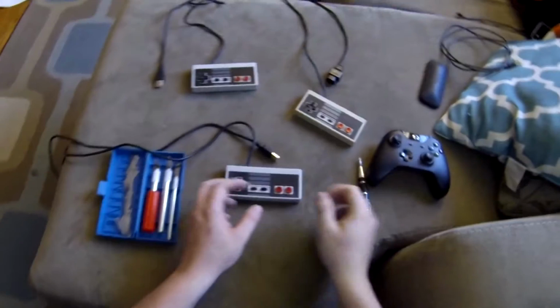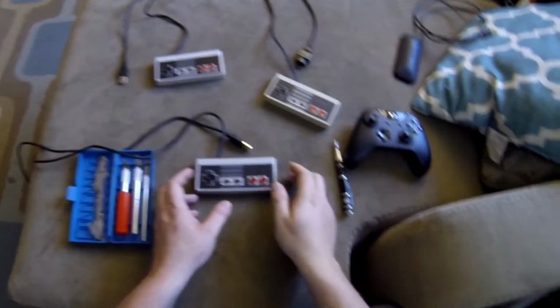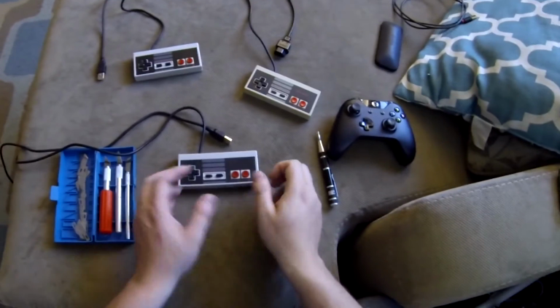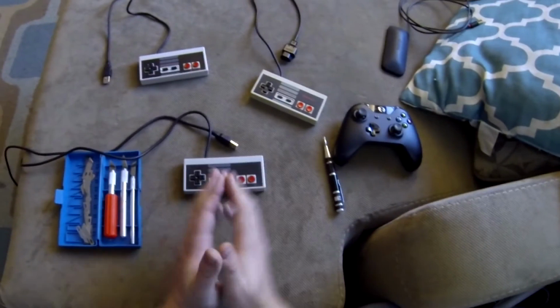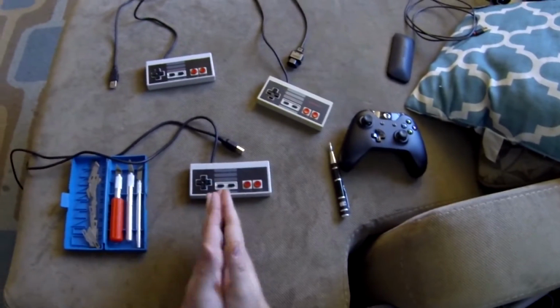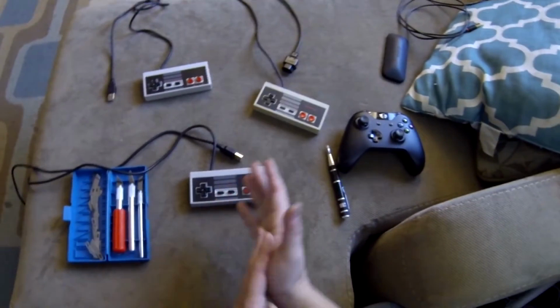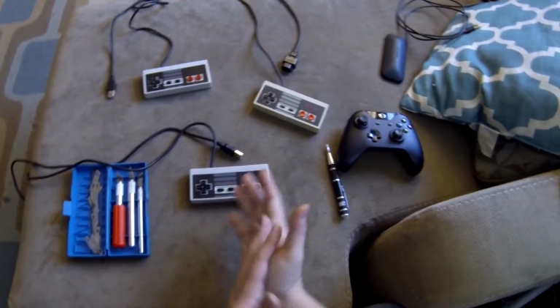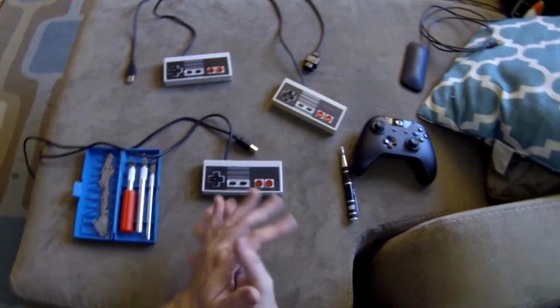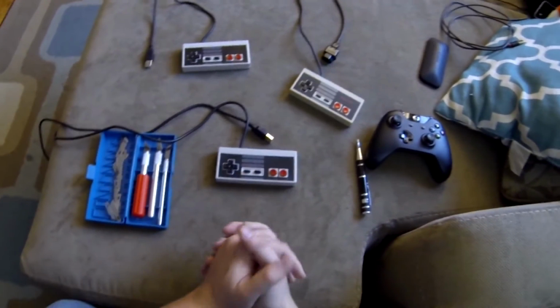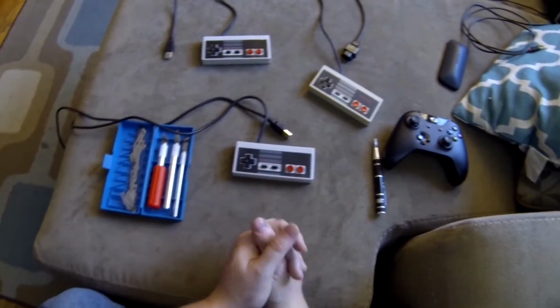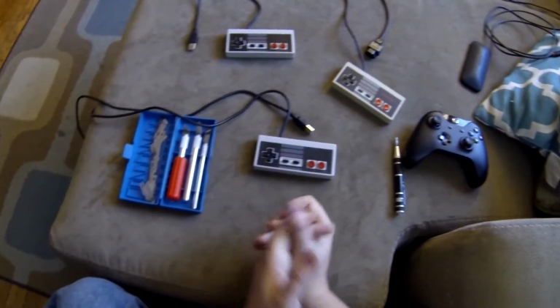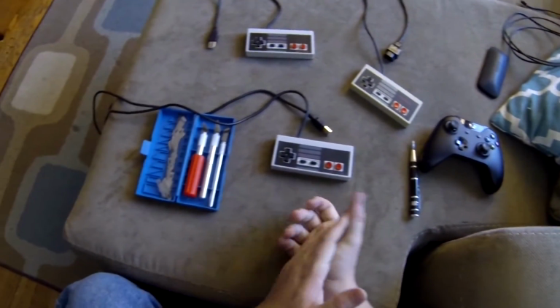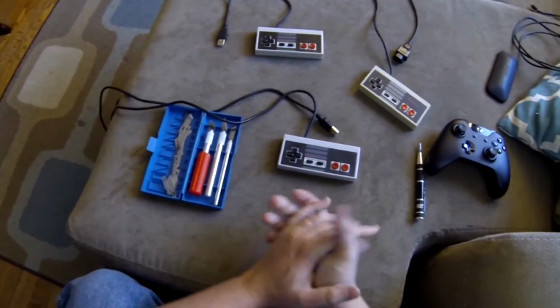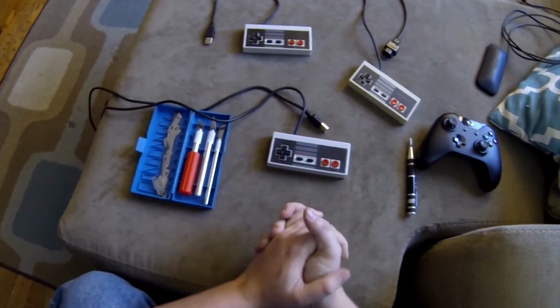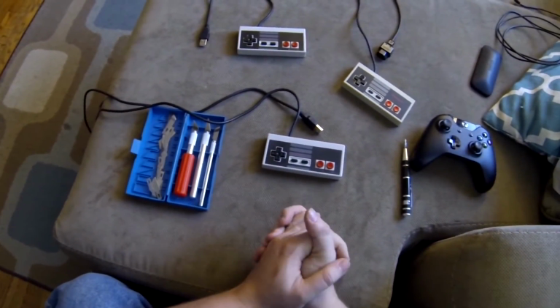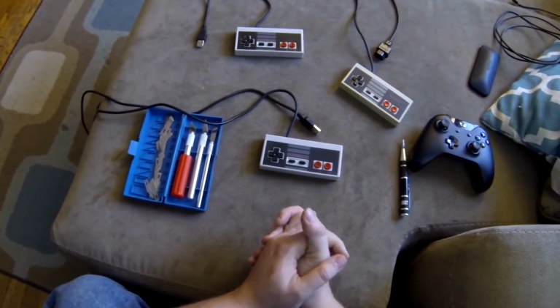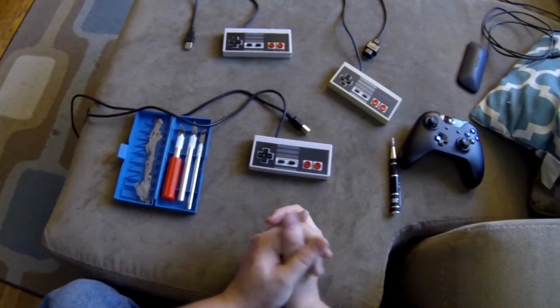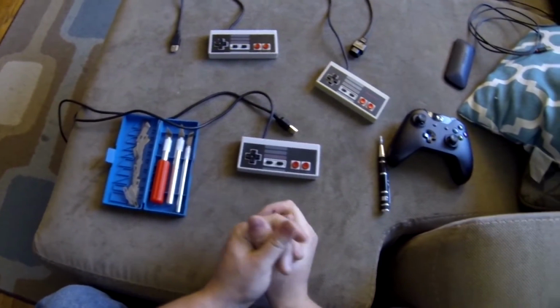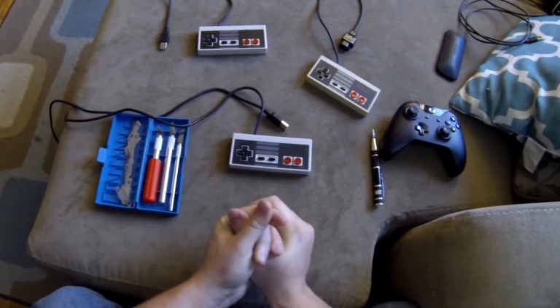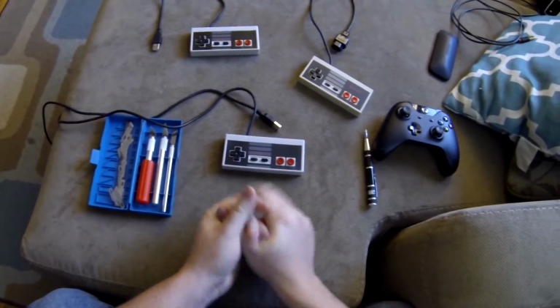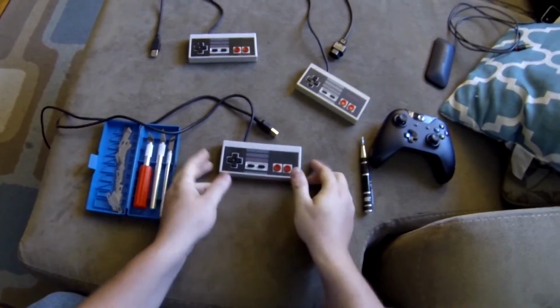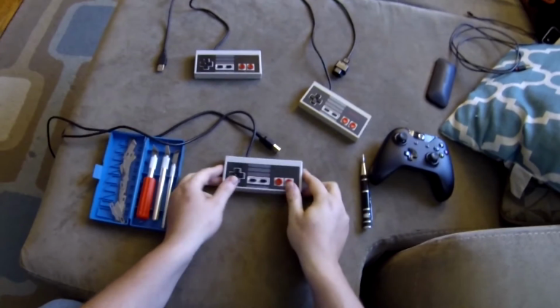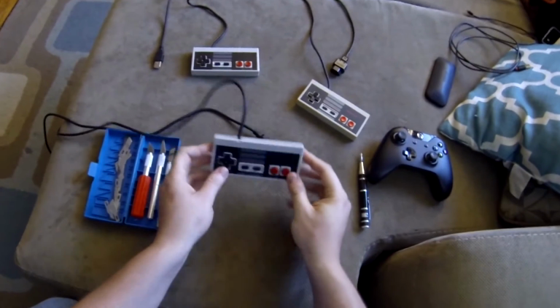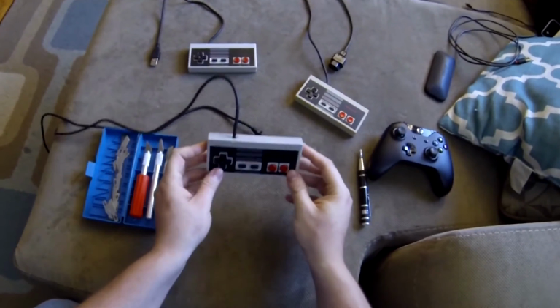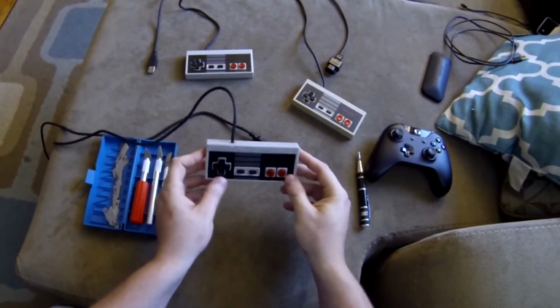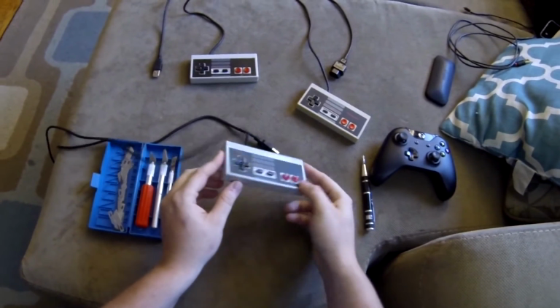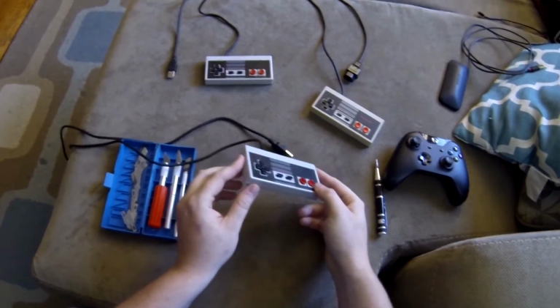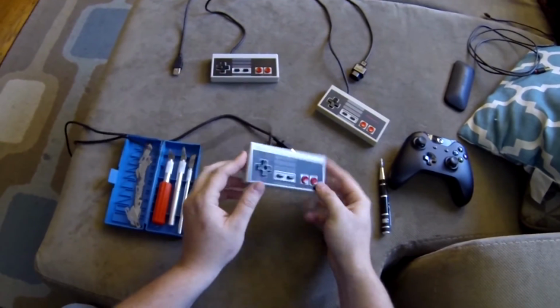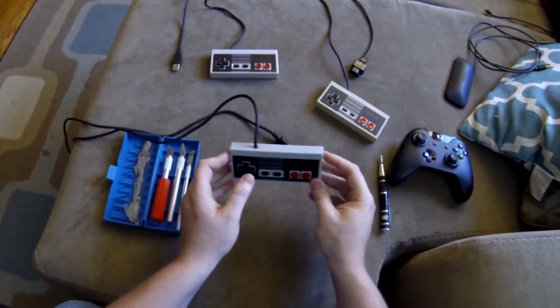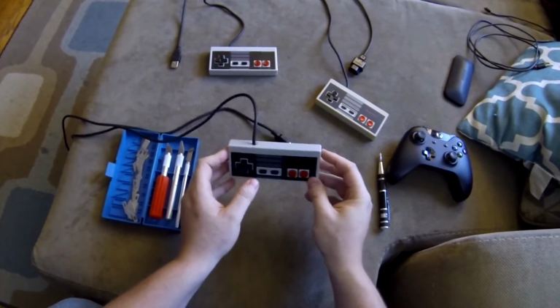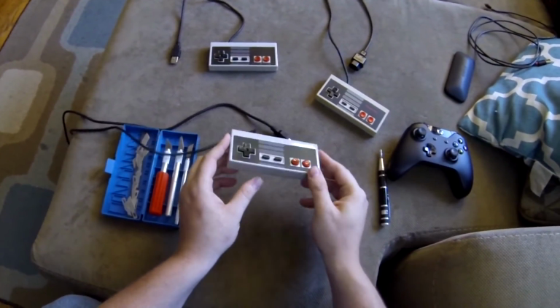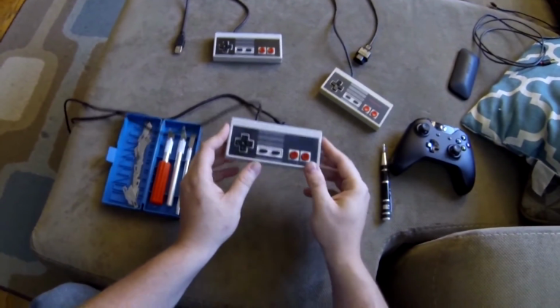Hello y'all. I'm here to talk to you about how to fix these little USB Nintendo controllers.